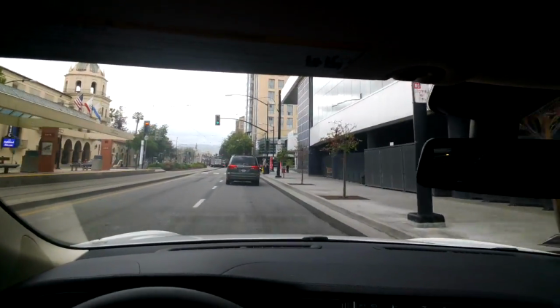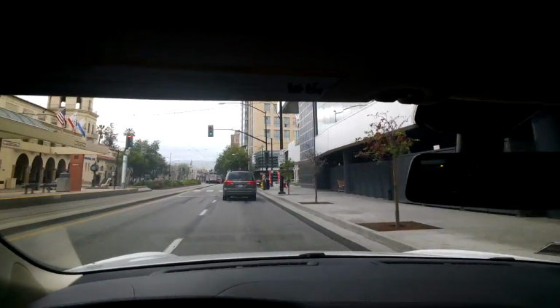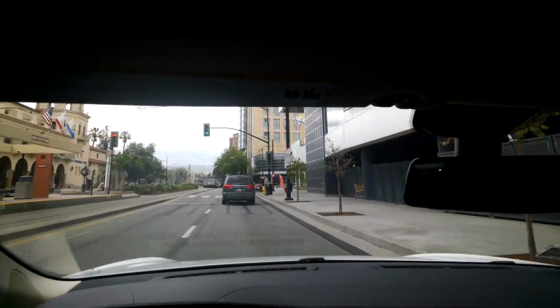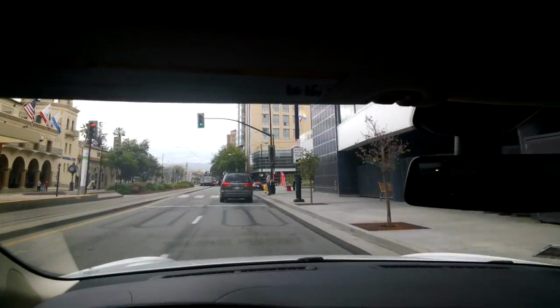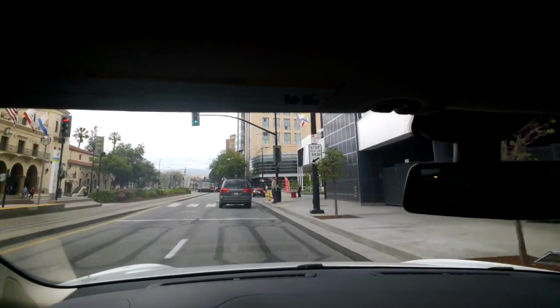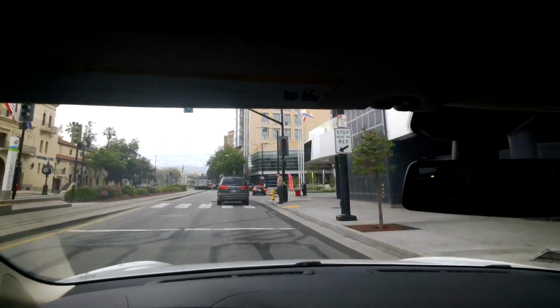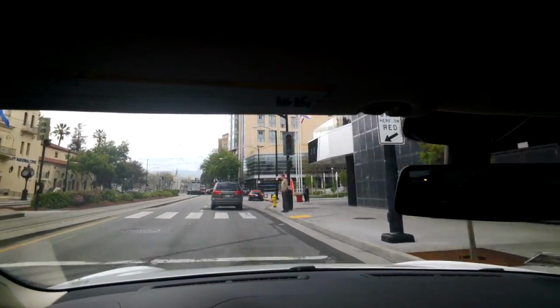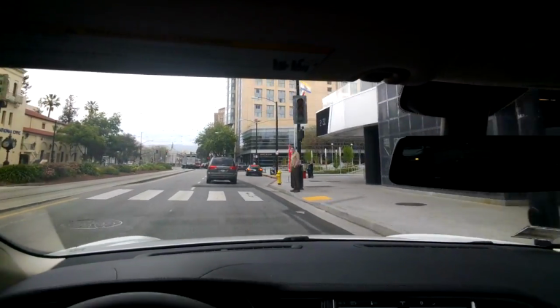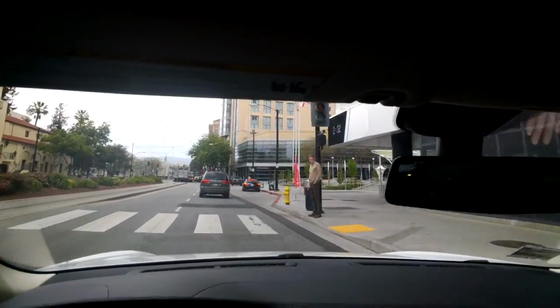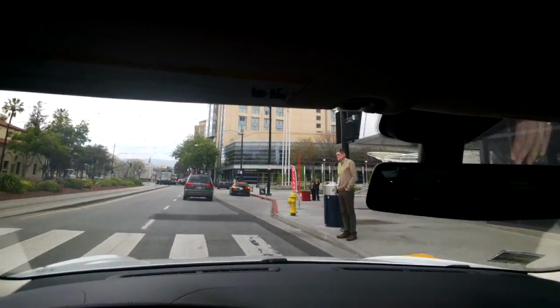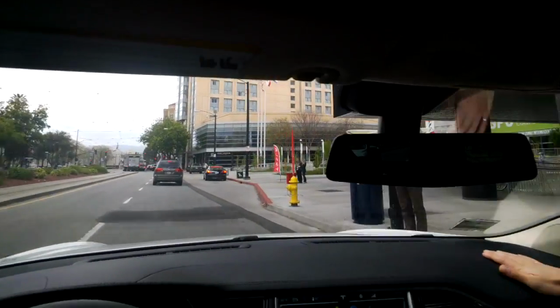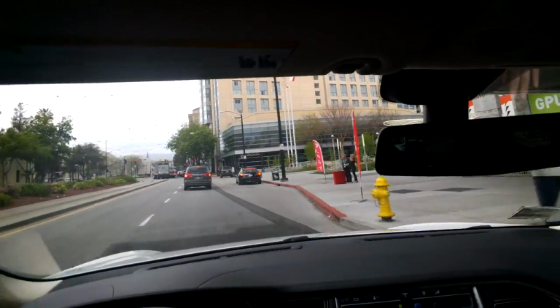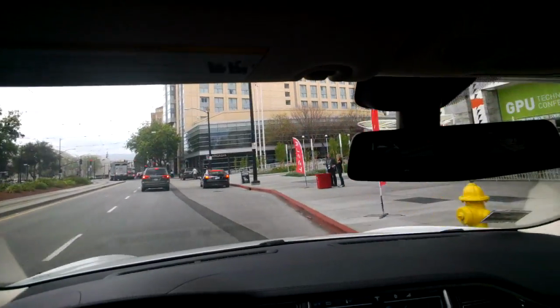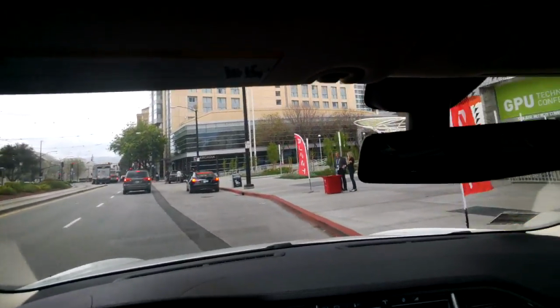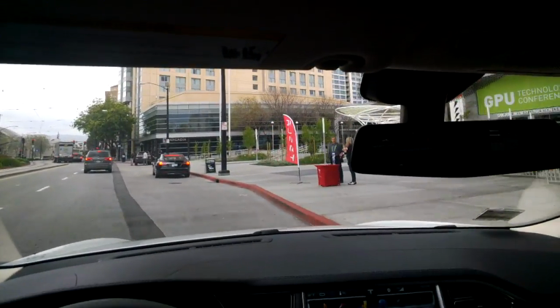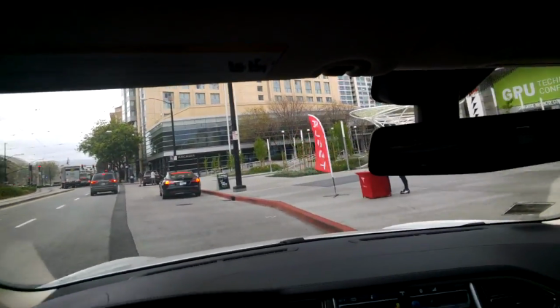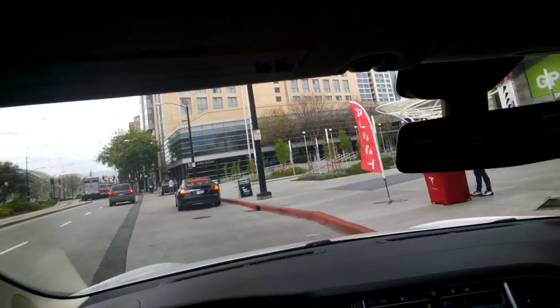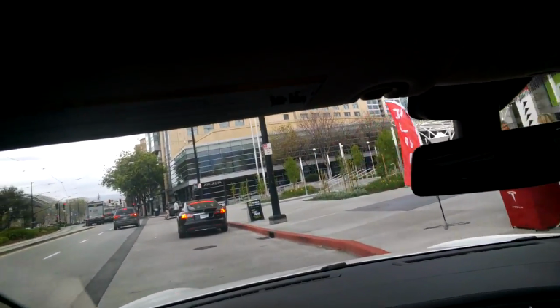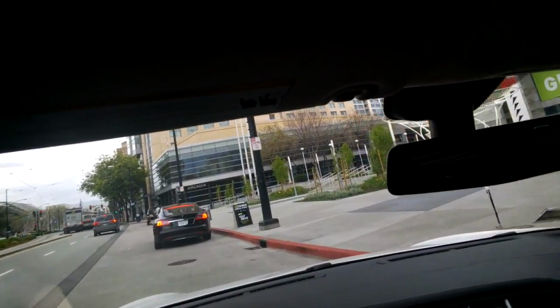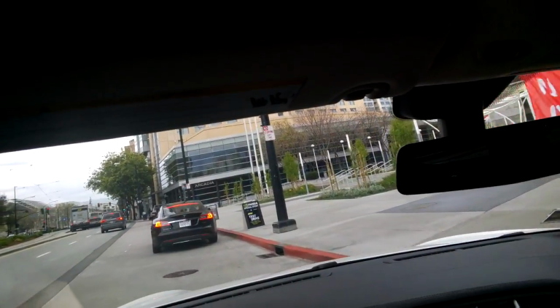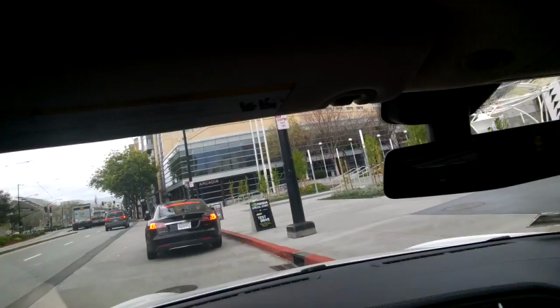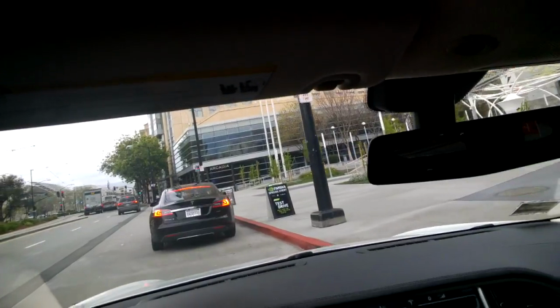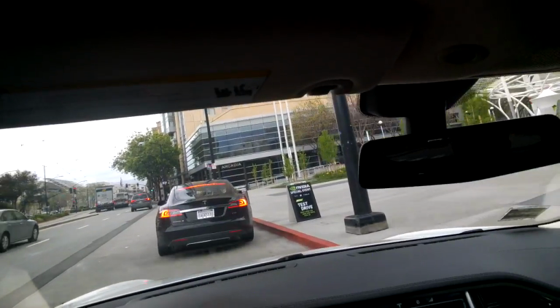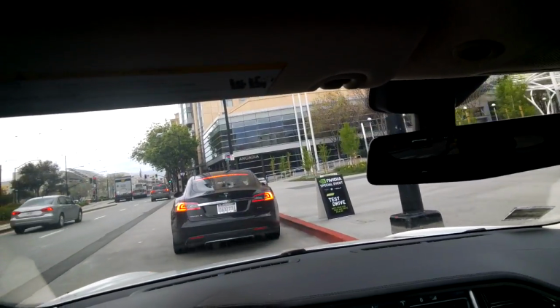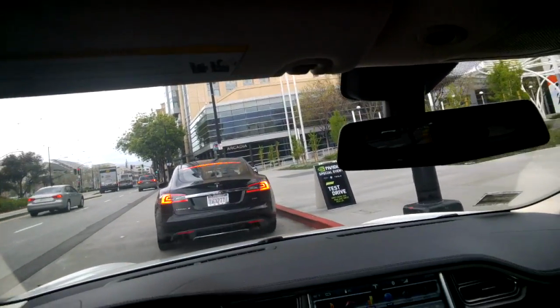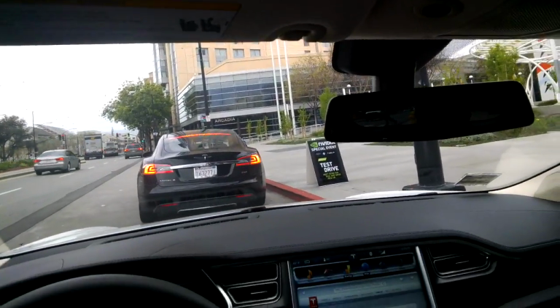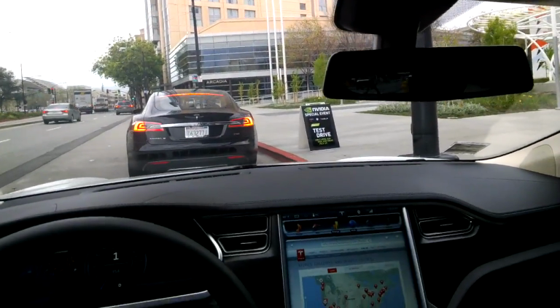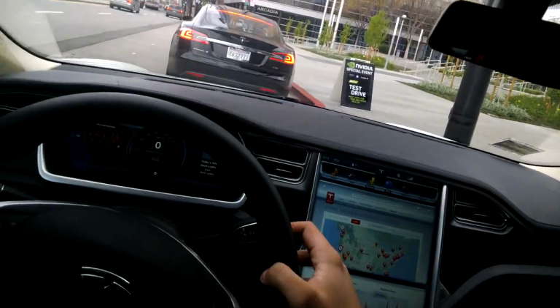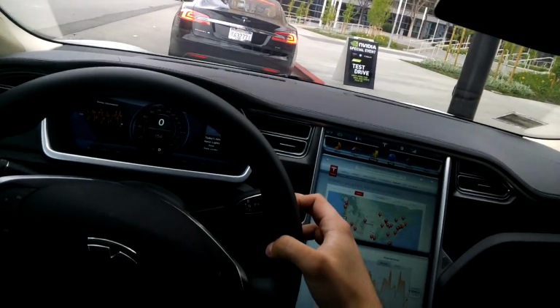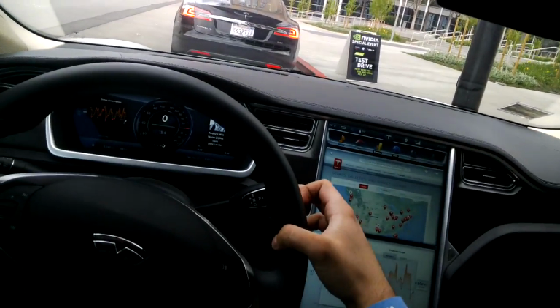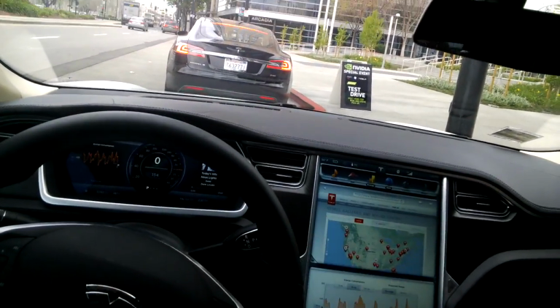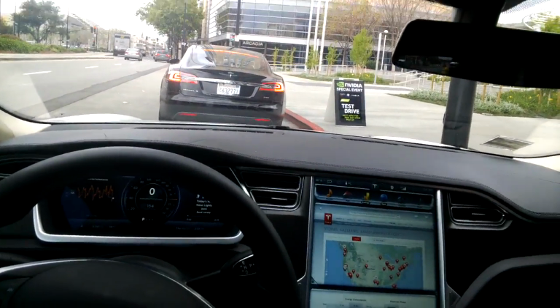On the dash you've got leather — no tricks up there, just a solid leather dash.